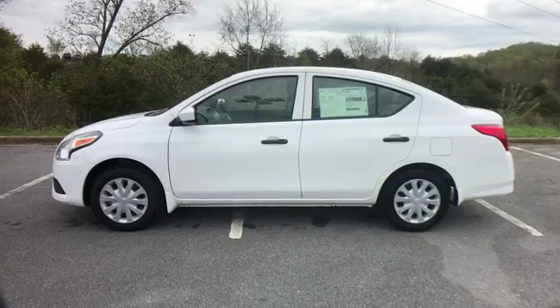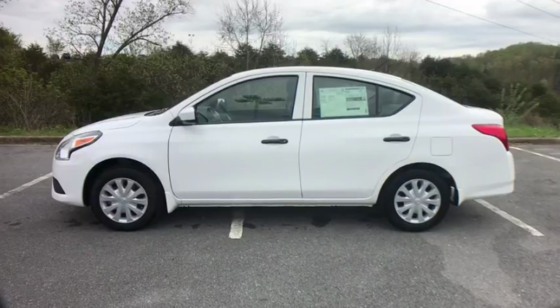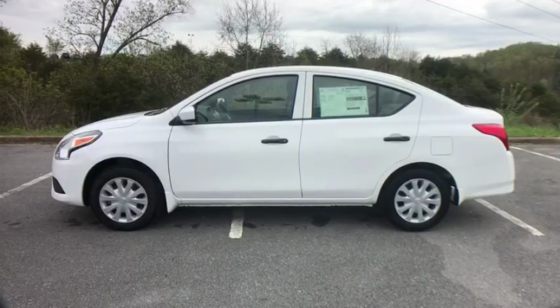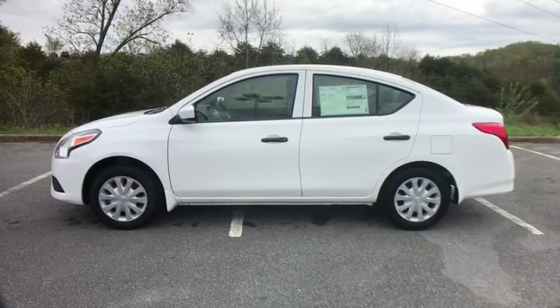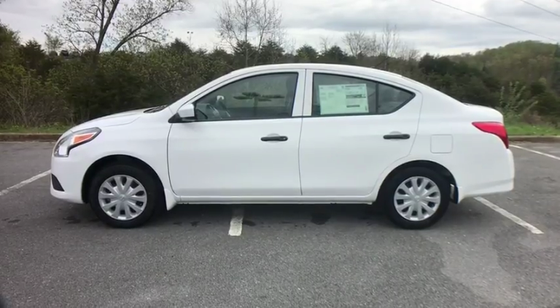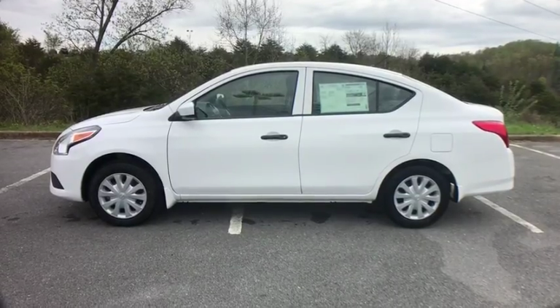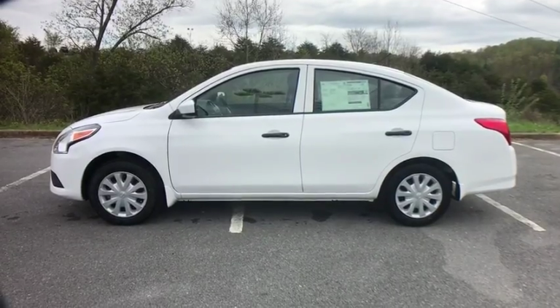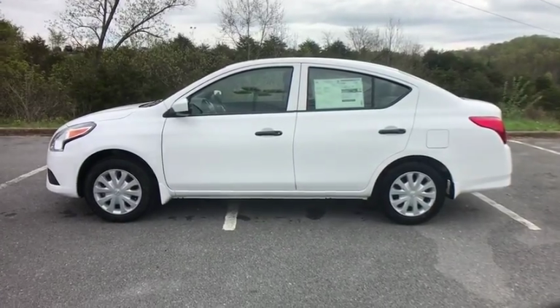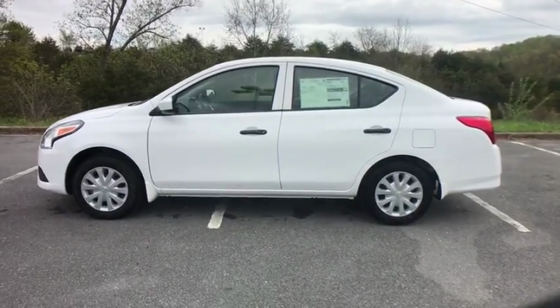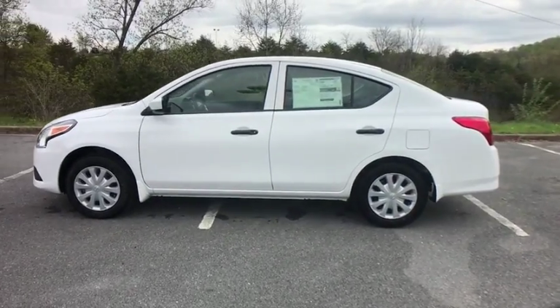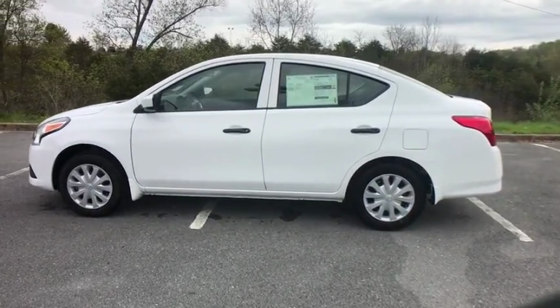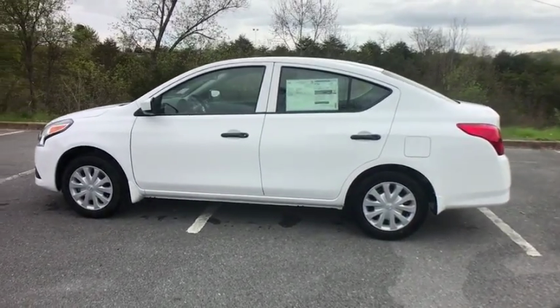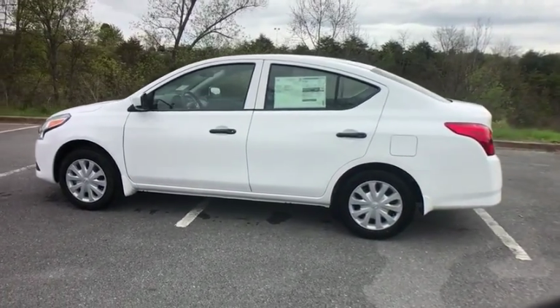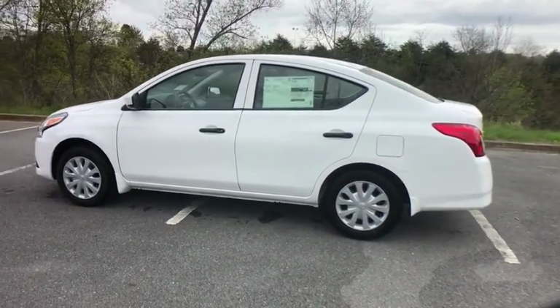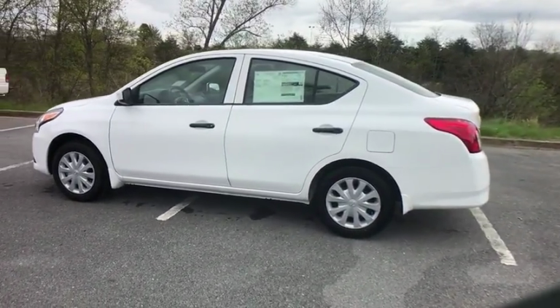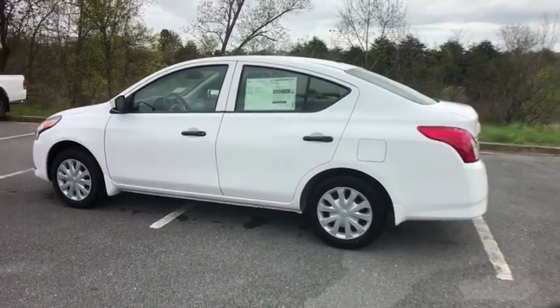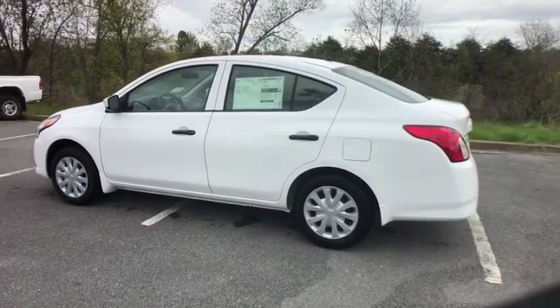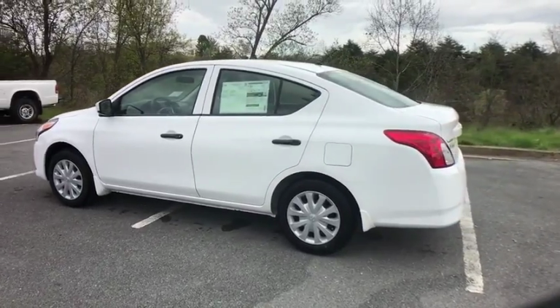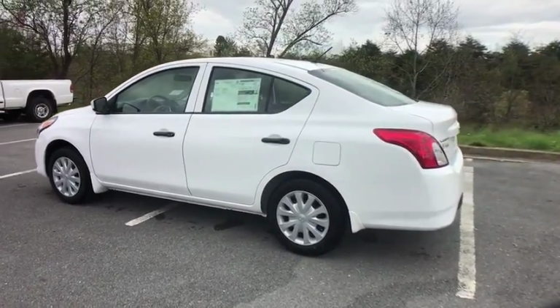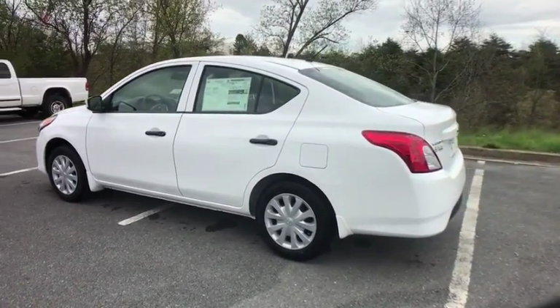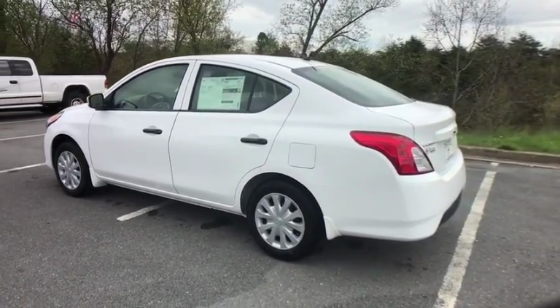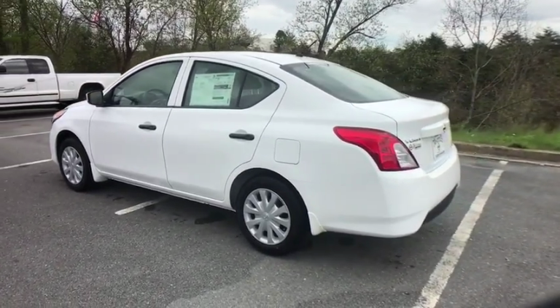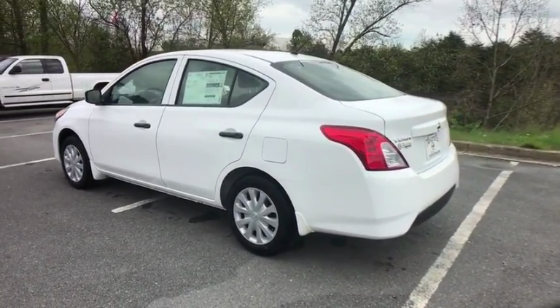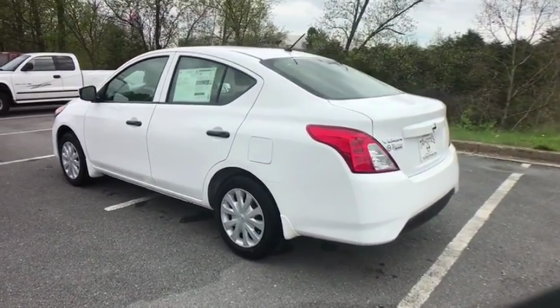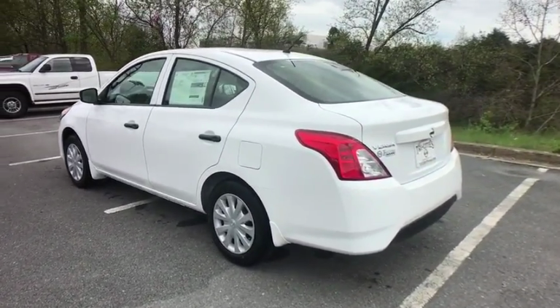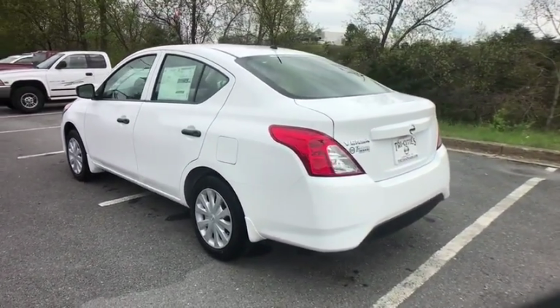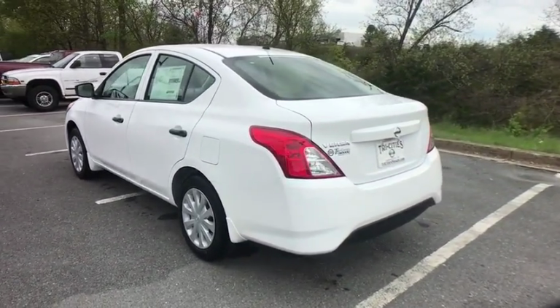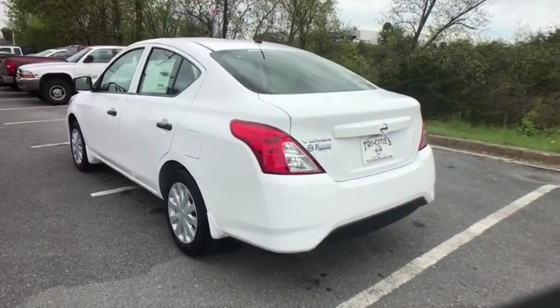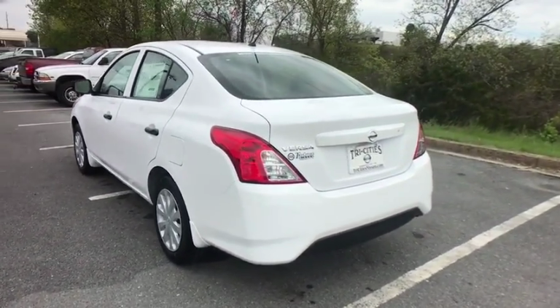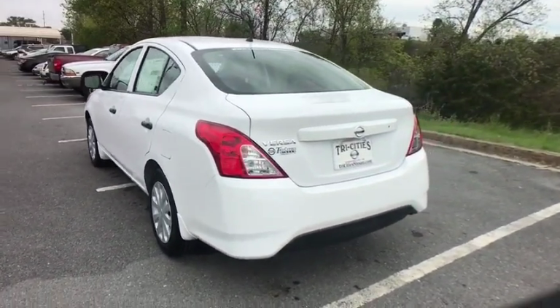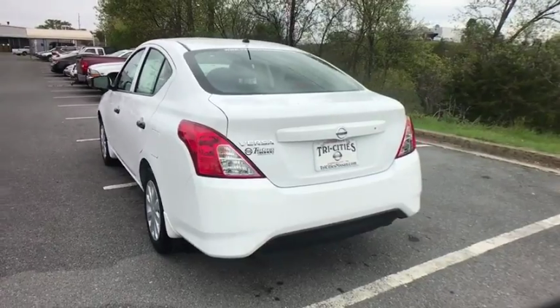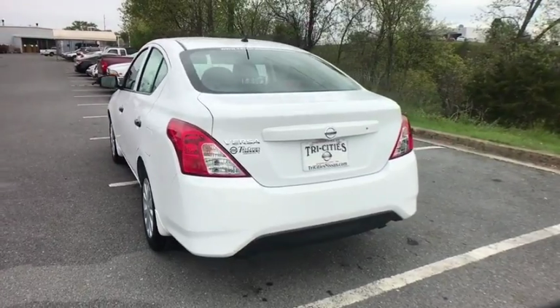The 2018 Nissan Versa. With its roomy and inviting interior, impressive technology, and exceptional gas mileage, the Nissan Versa is smart to own and fun to drive.